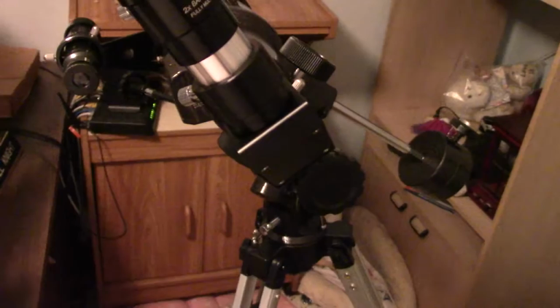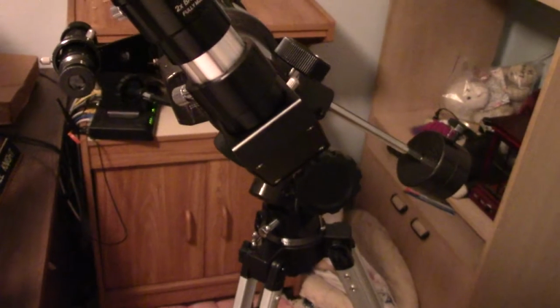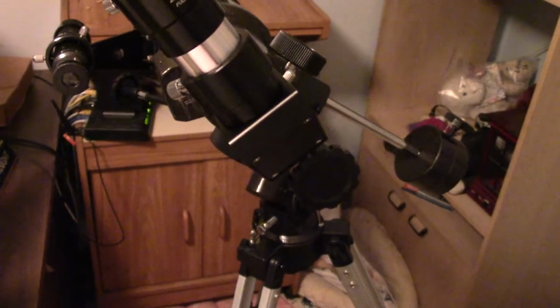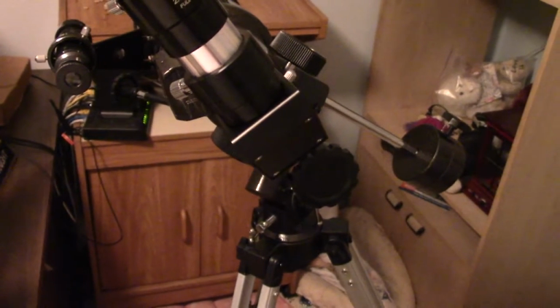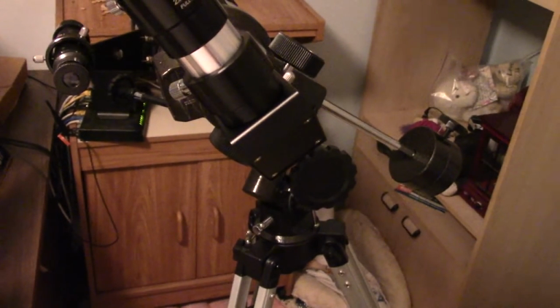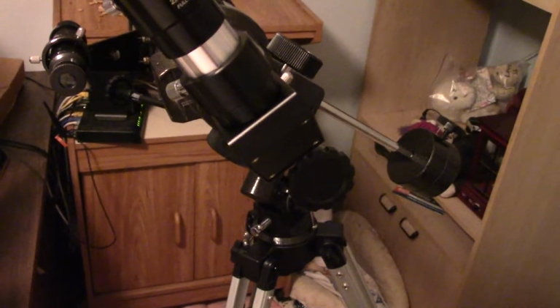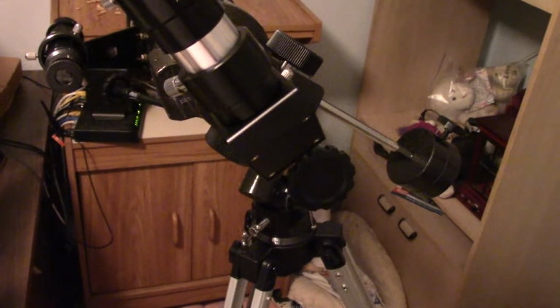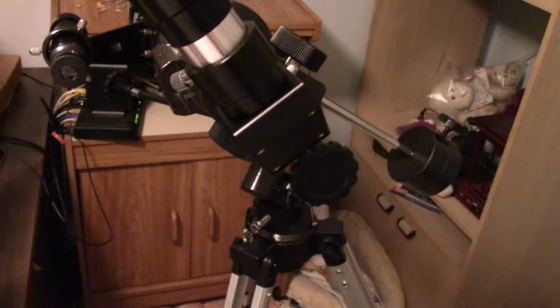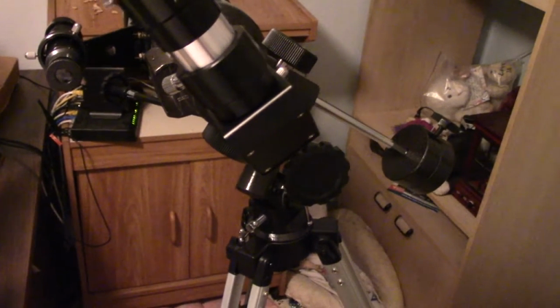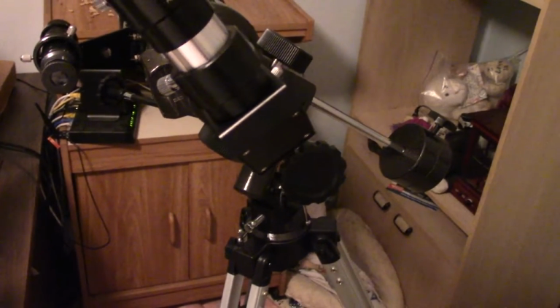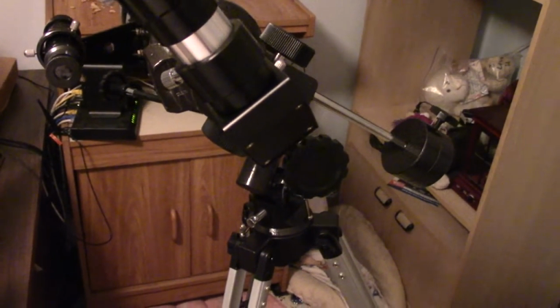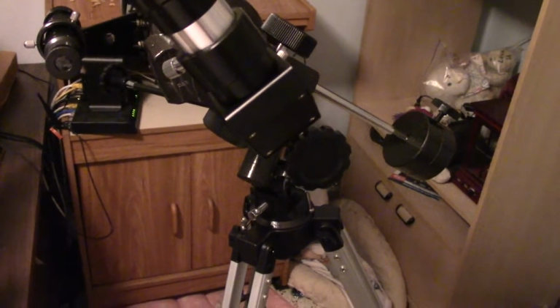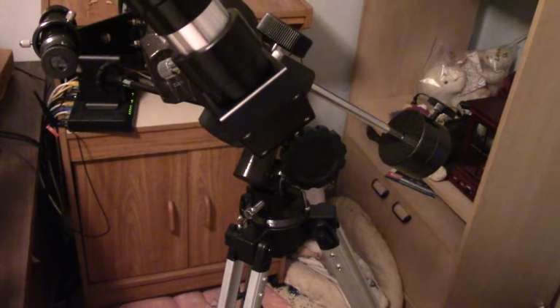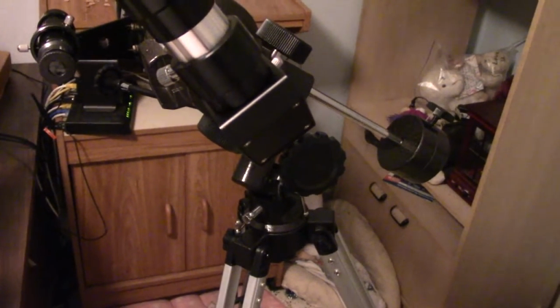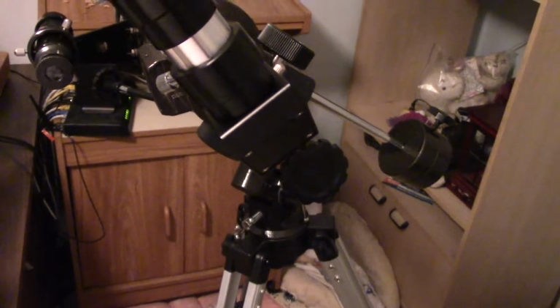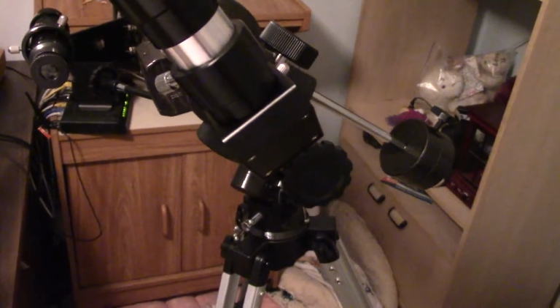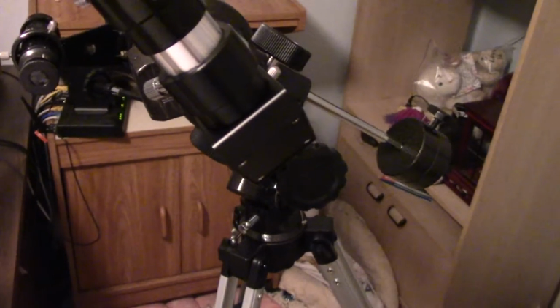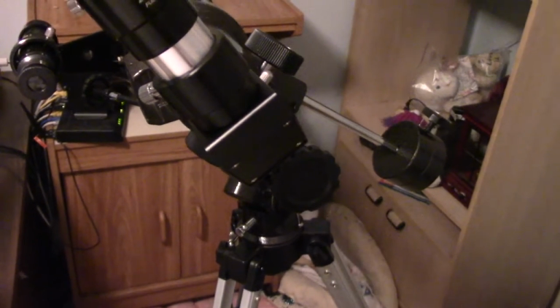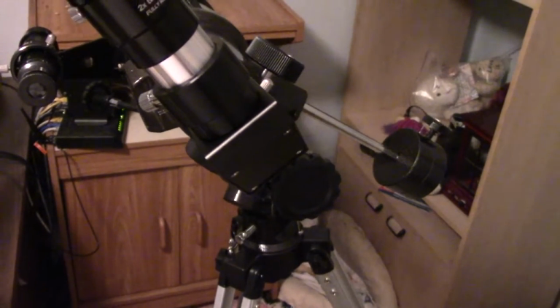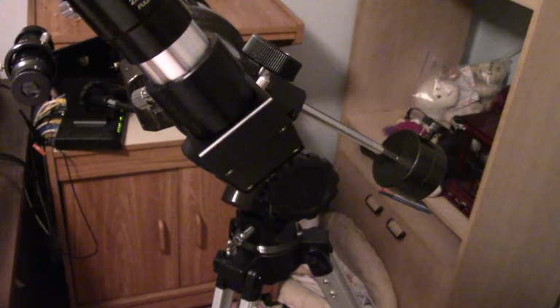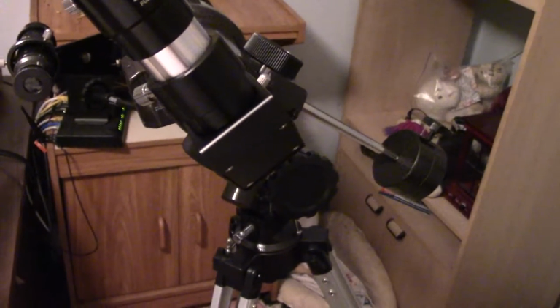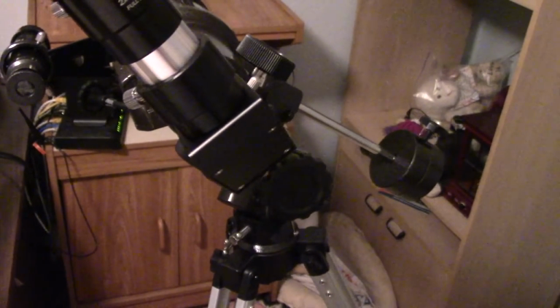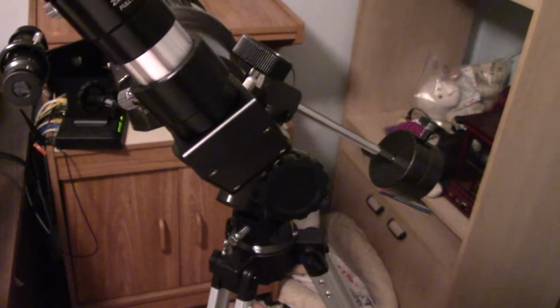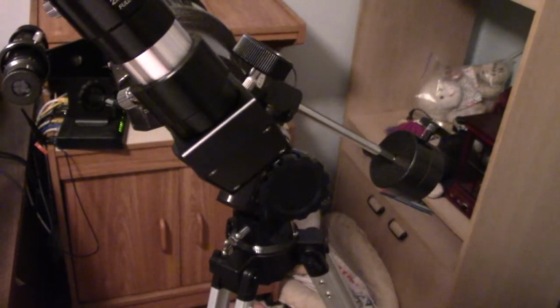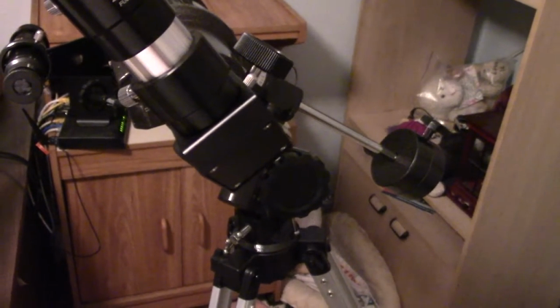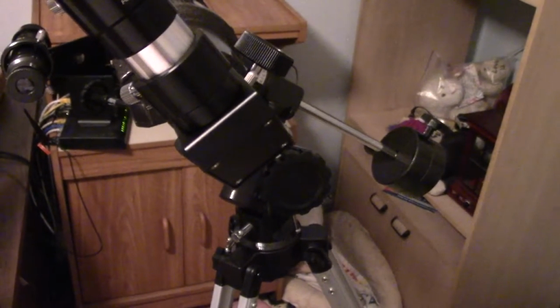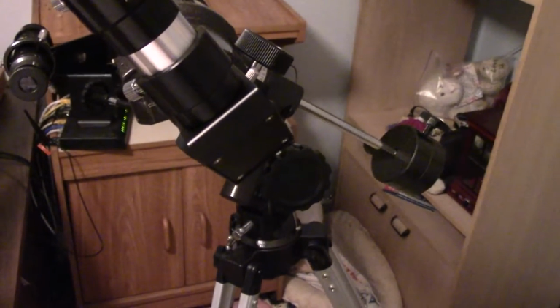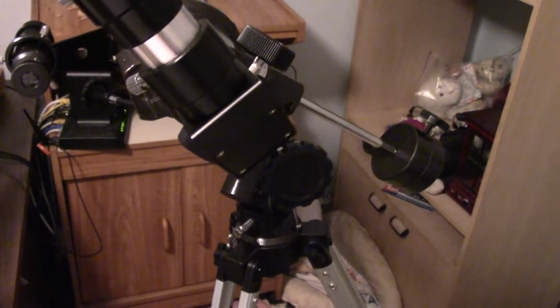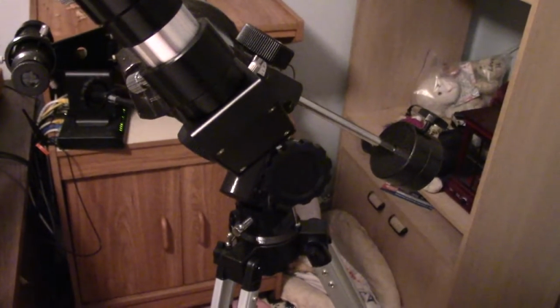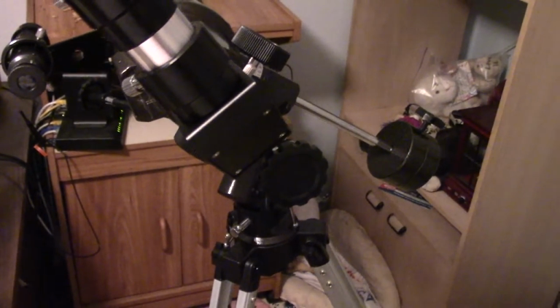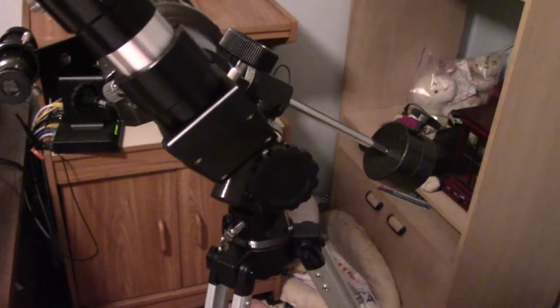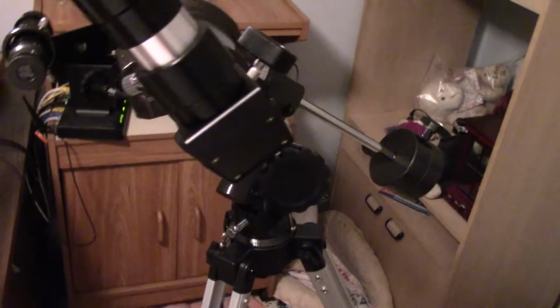Hello everybody. I apologize for the quality you're about to see. In this video I wanted to show you how to put your EQ telescope into alt-azimuth mode.